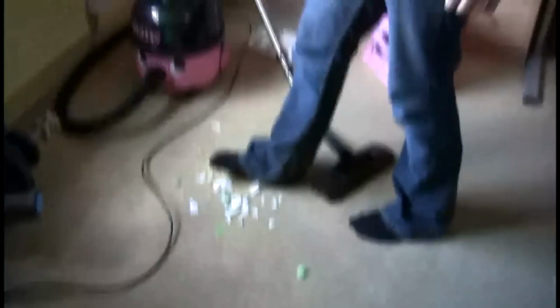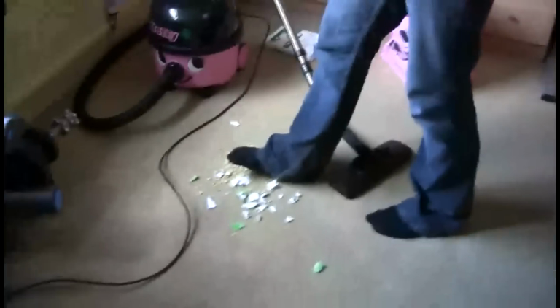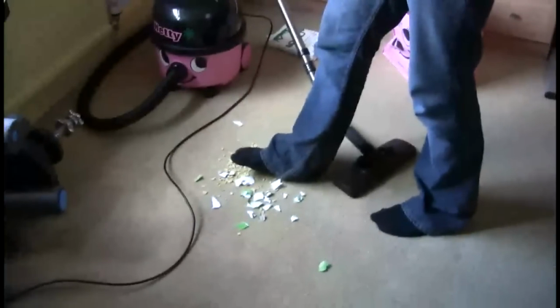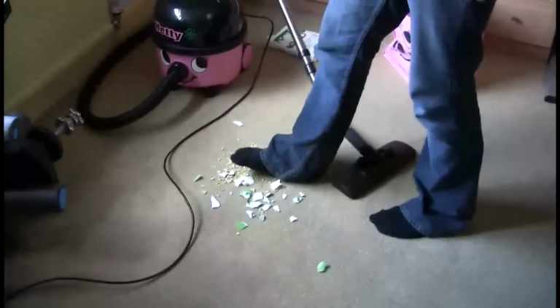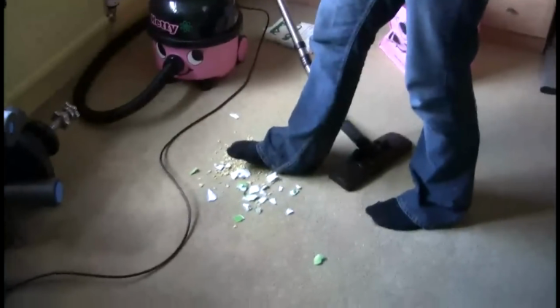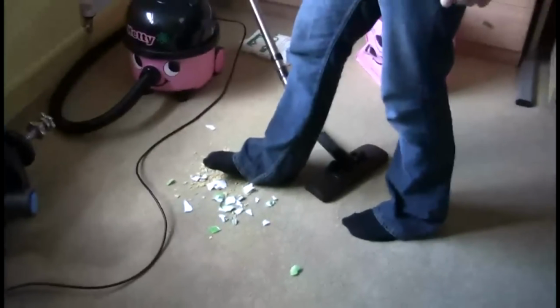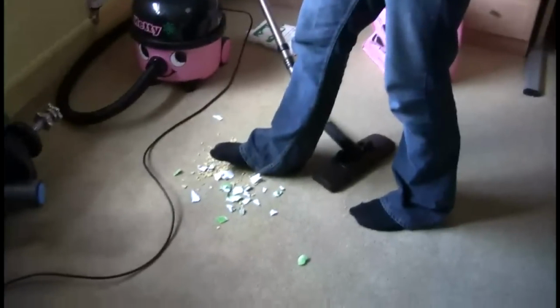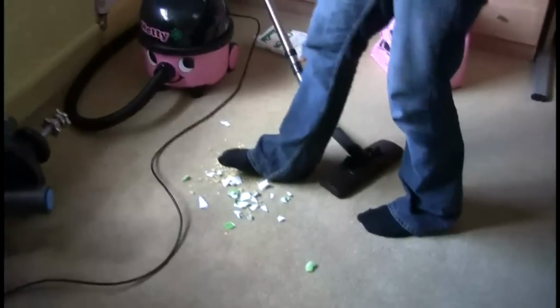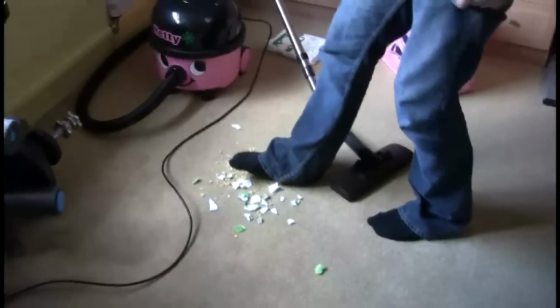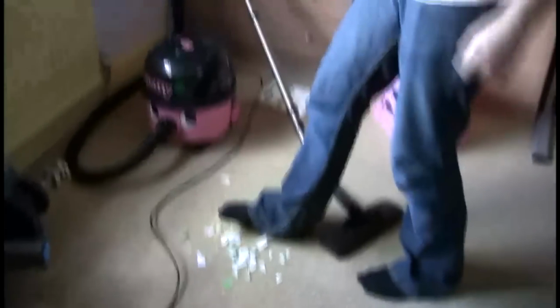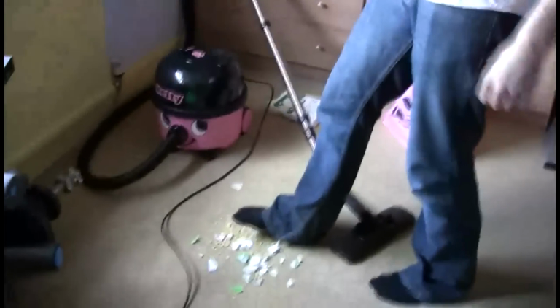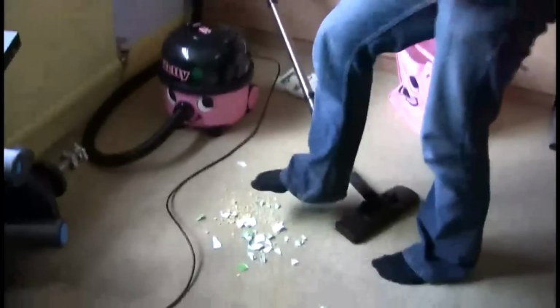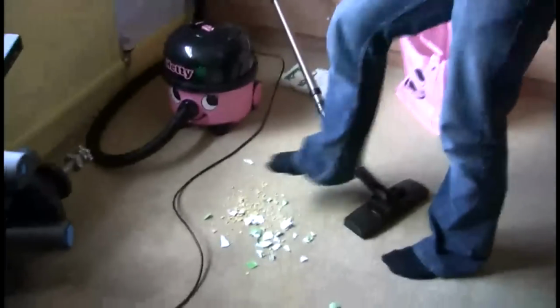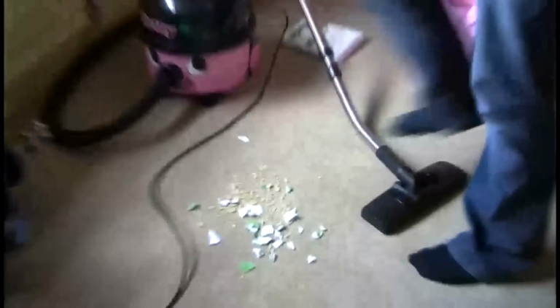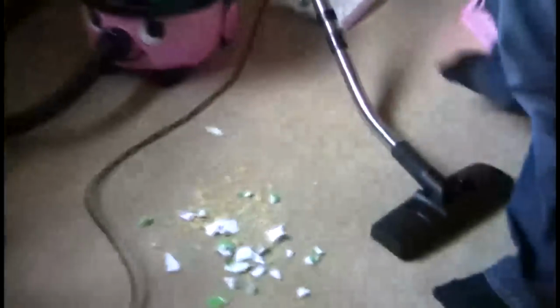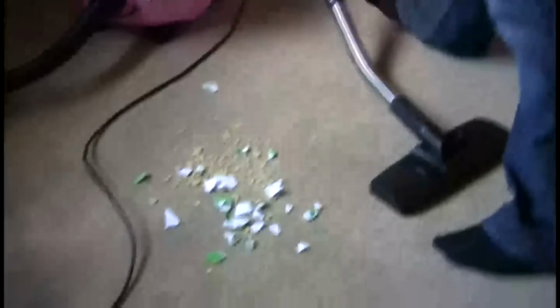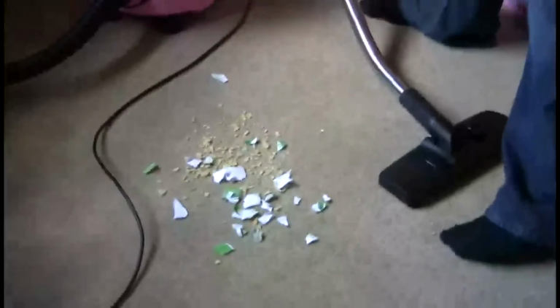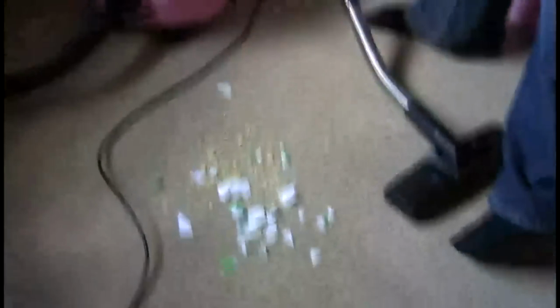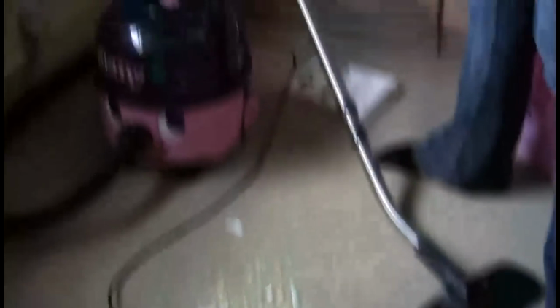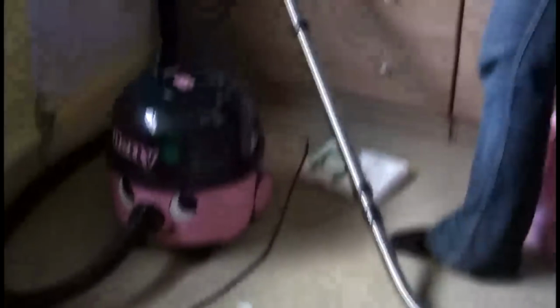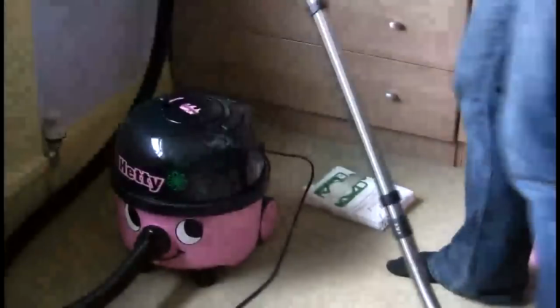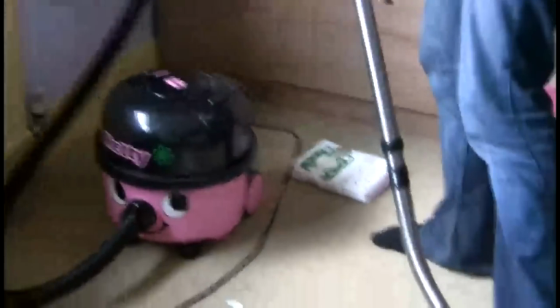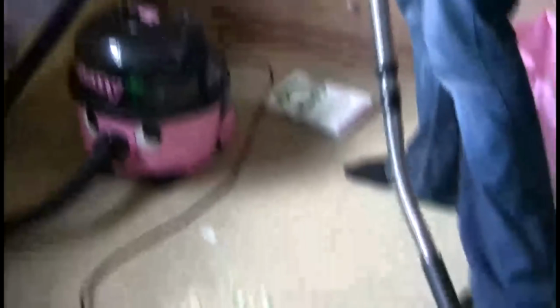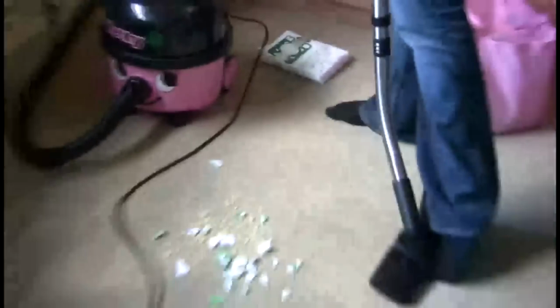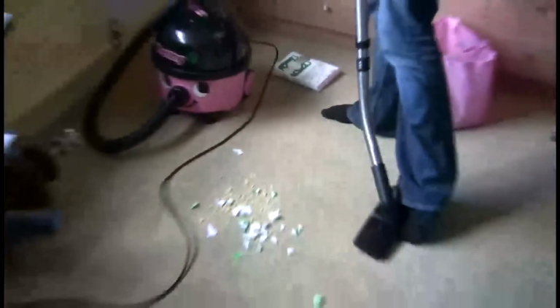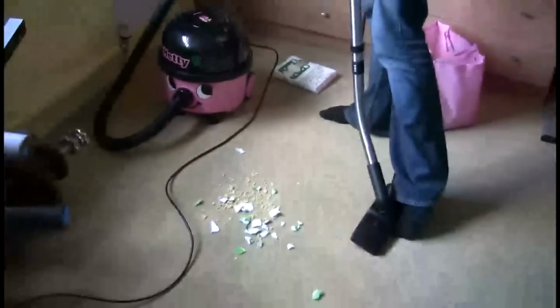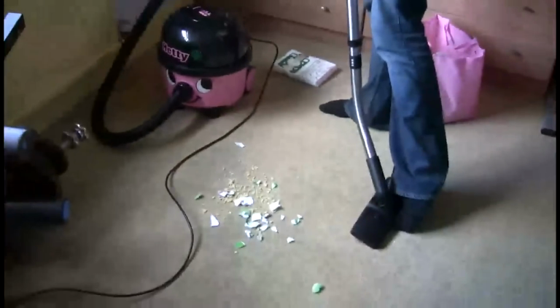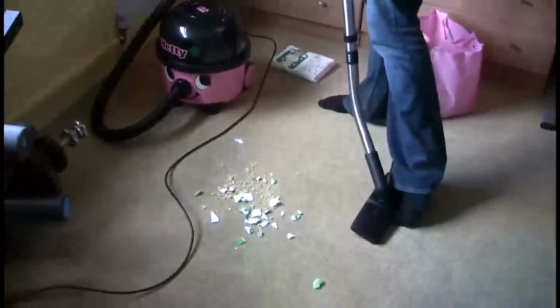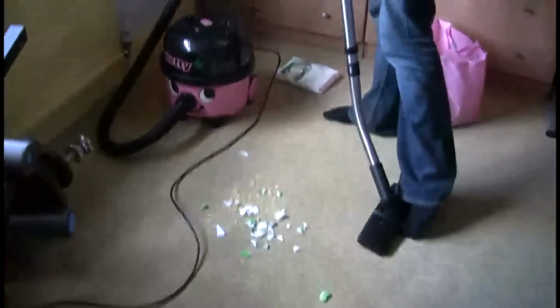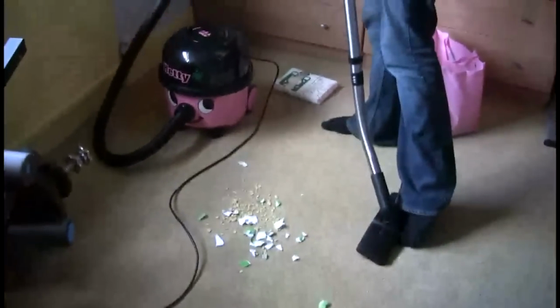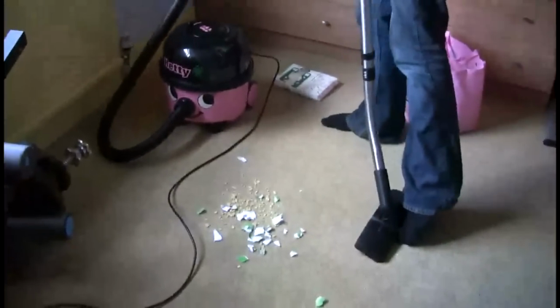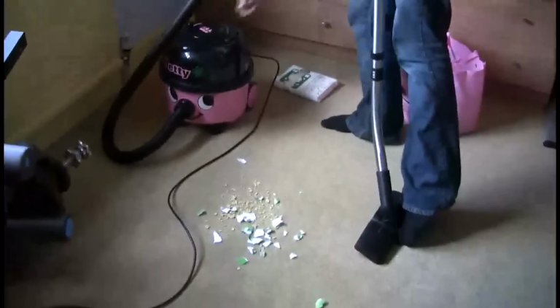Oh no! Look at the mess! Luckily I've got Hetty — awesome hoover. No complaints at all.